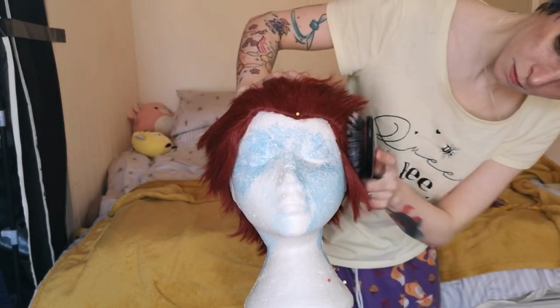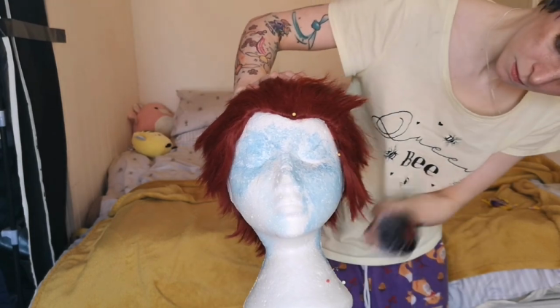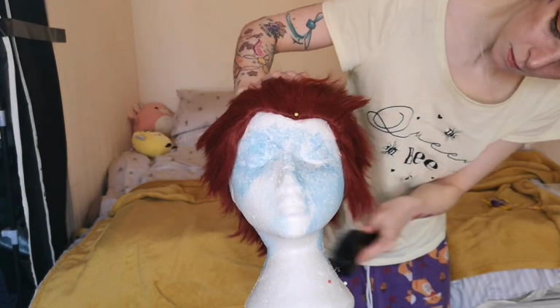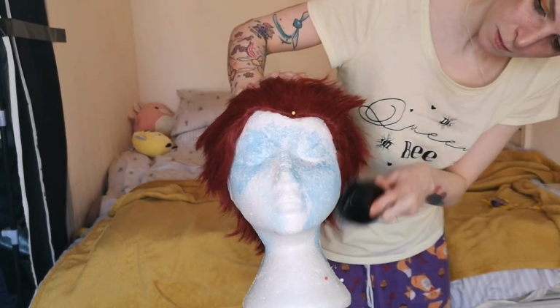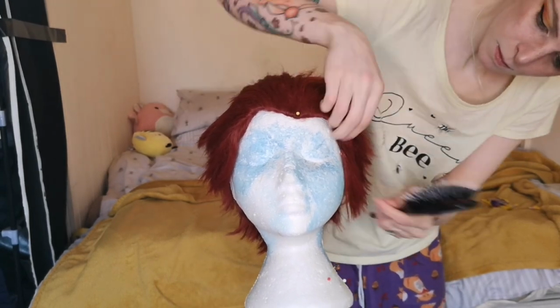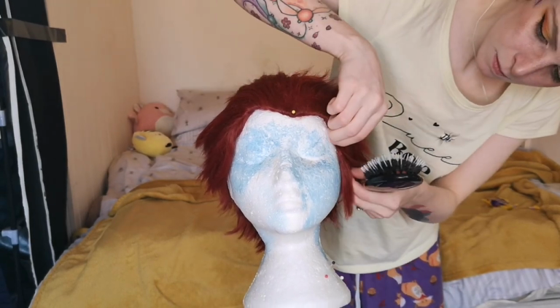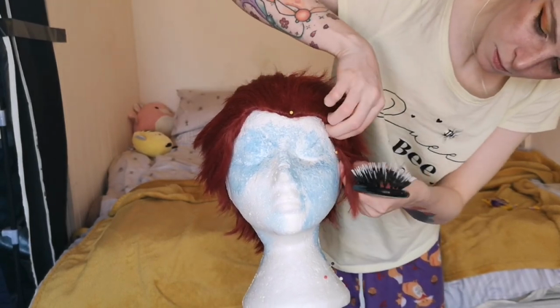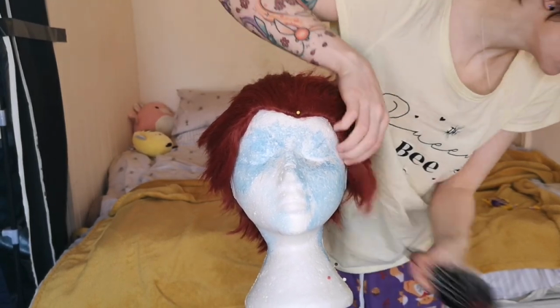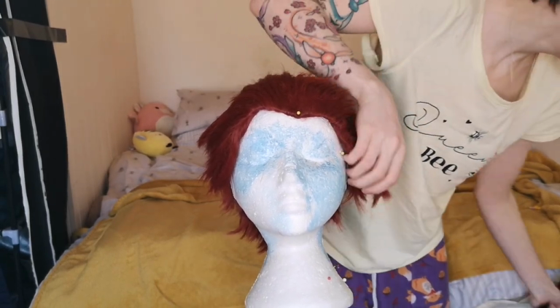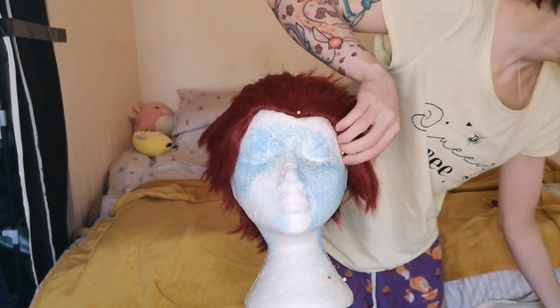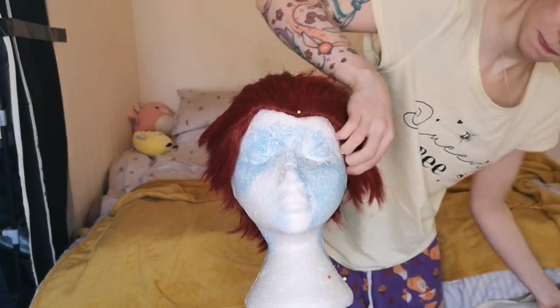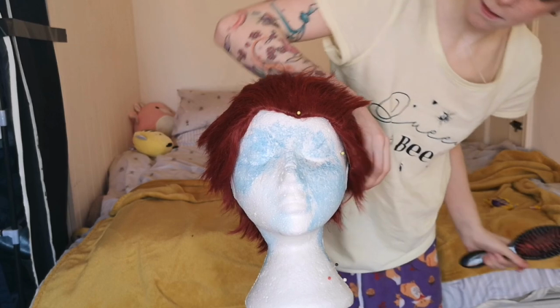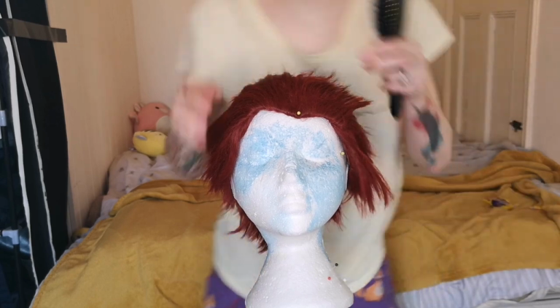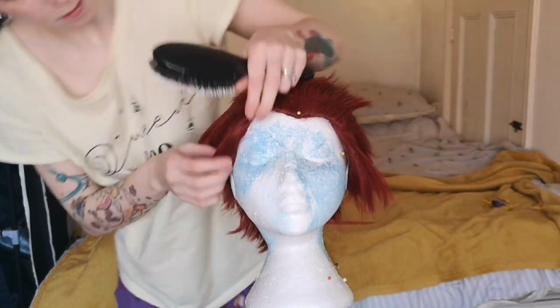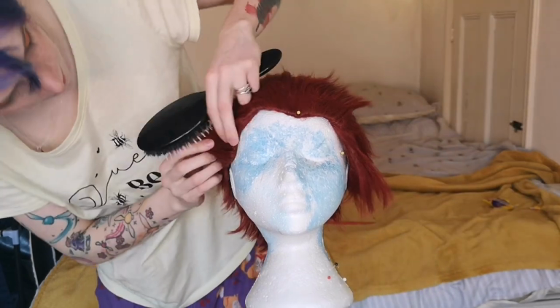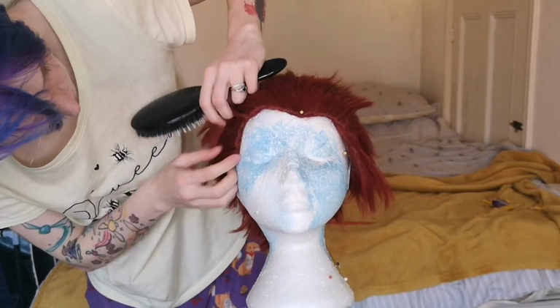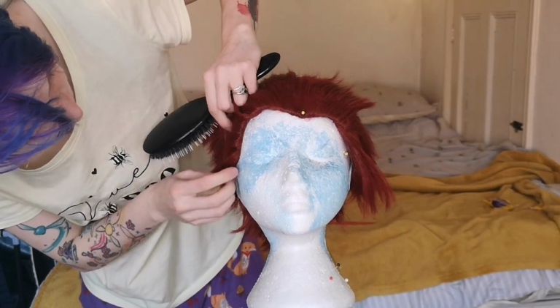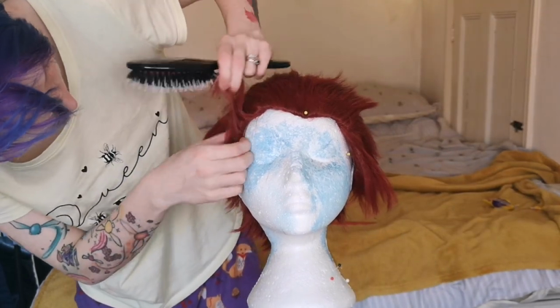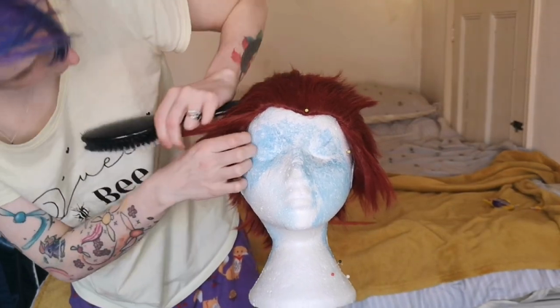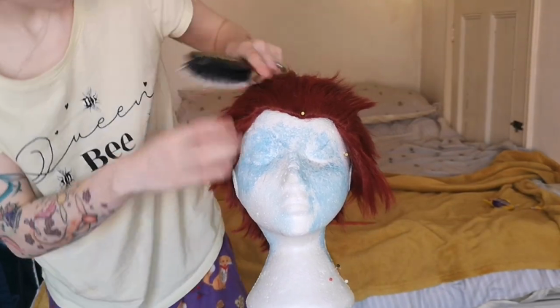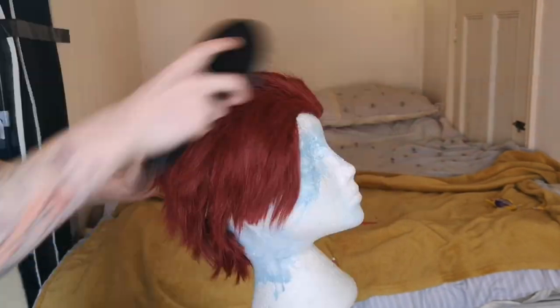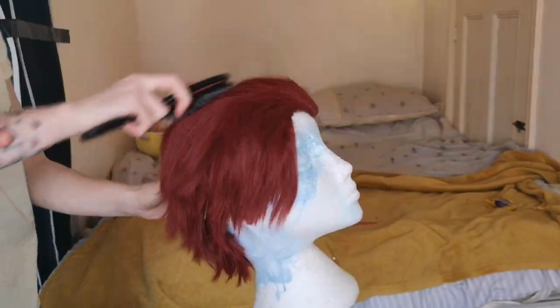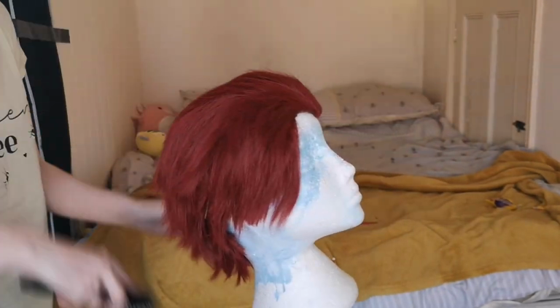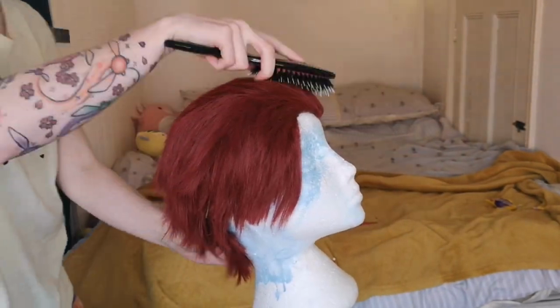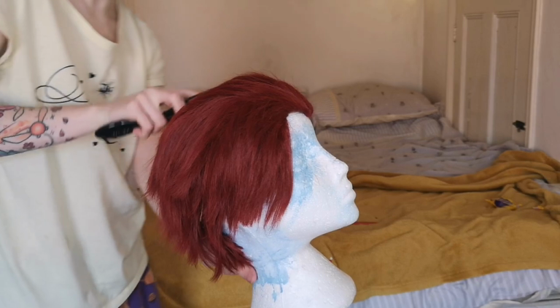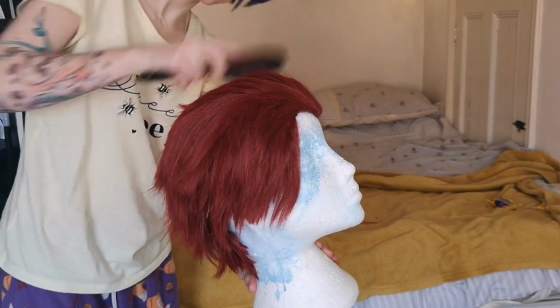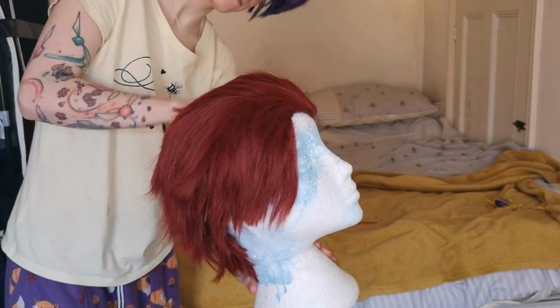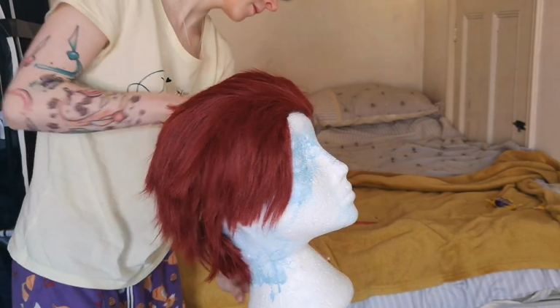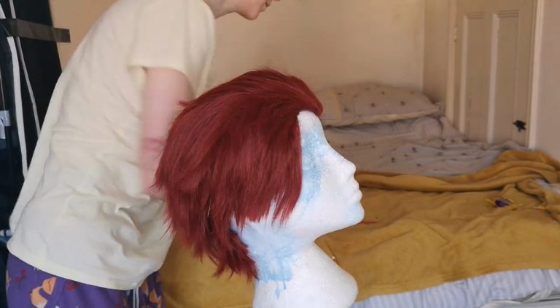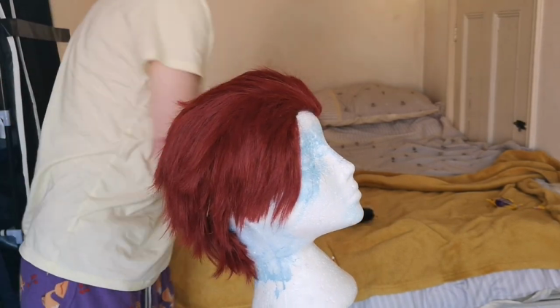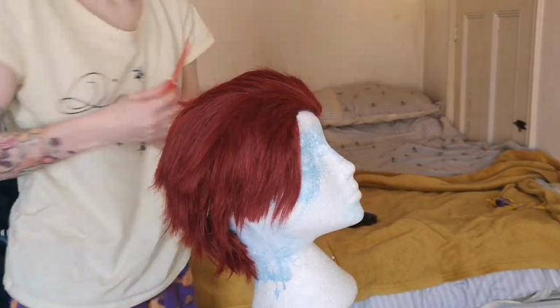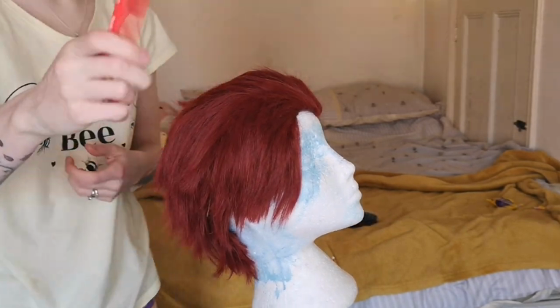My Kirishima wig is actually already styled because I've already done it once before, so we won't need to do much if any cutting today, but I will show you some brief cutting techniques just so you know what to do for your wig.